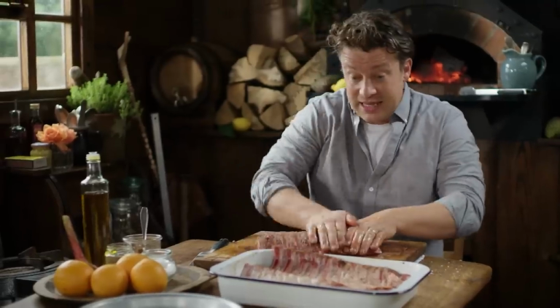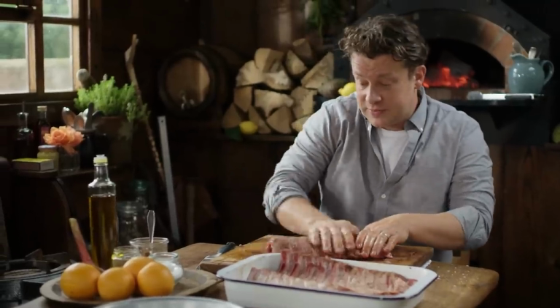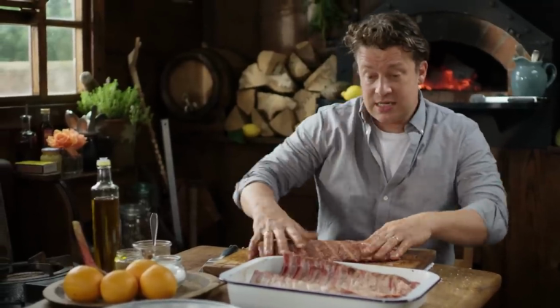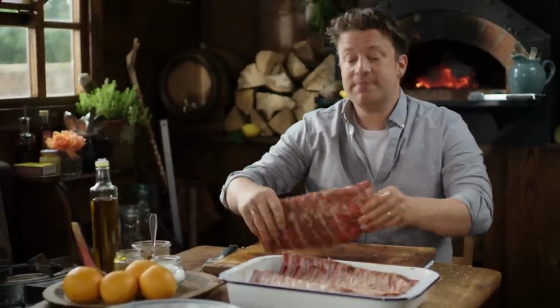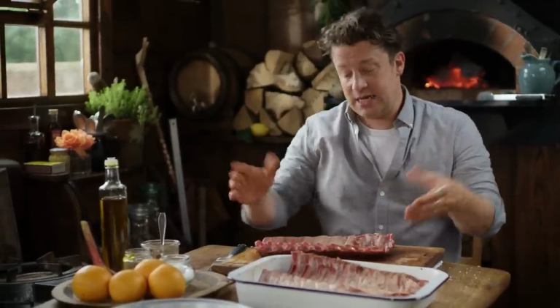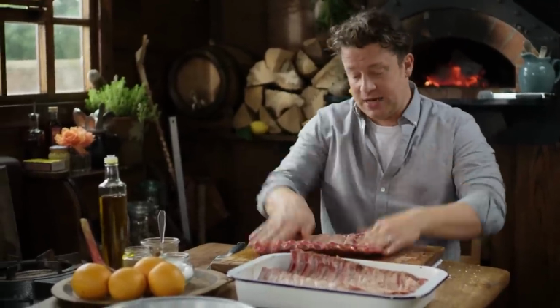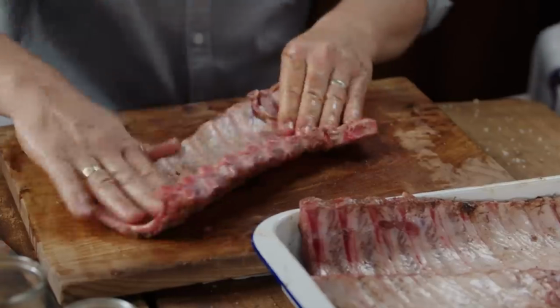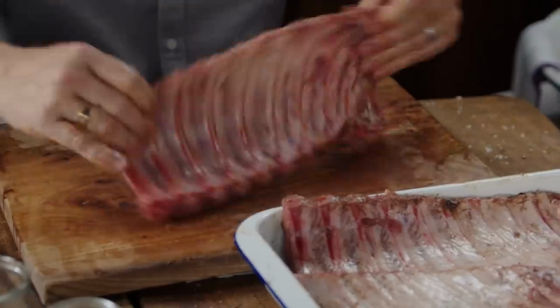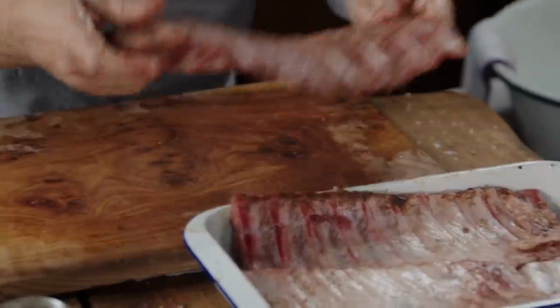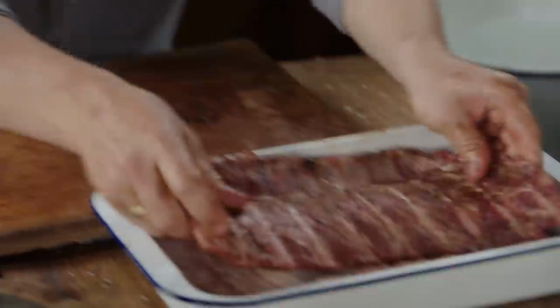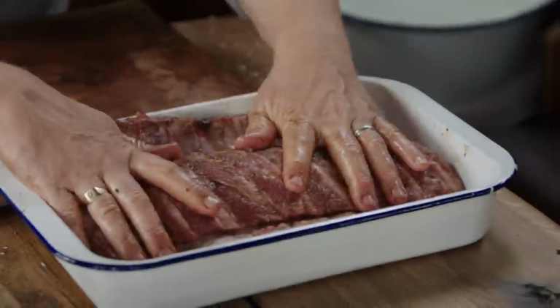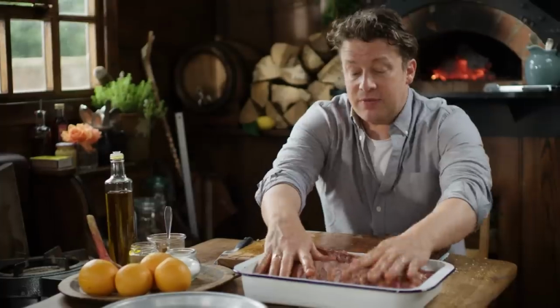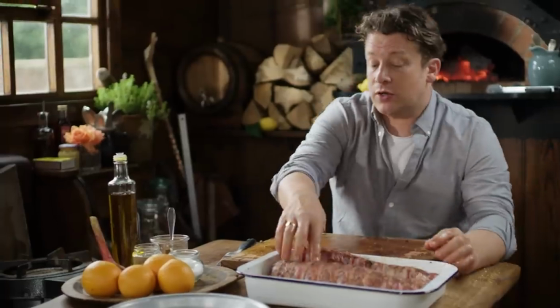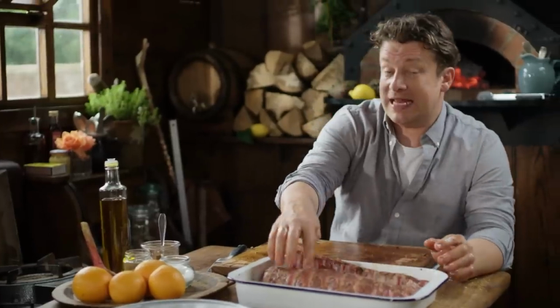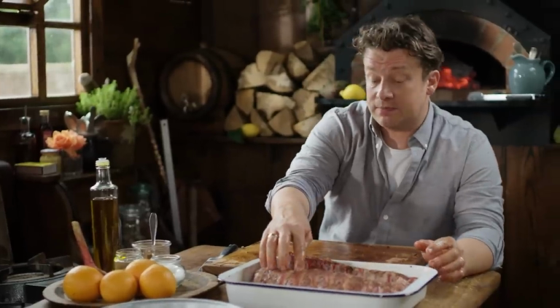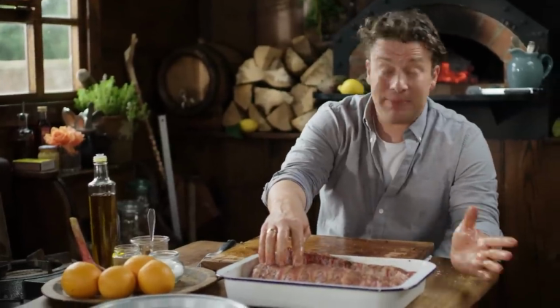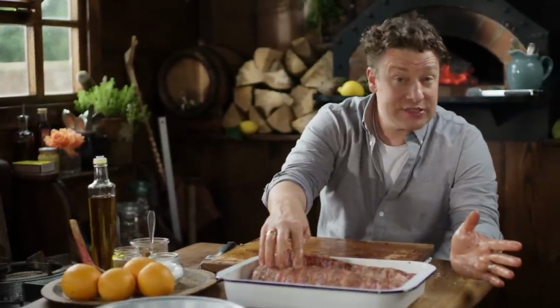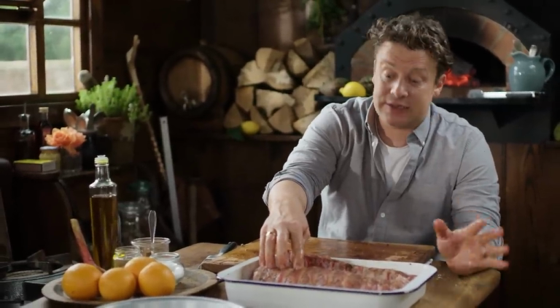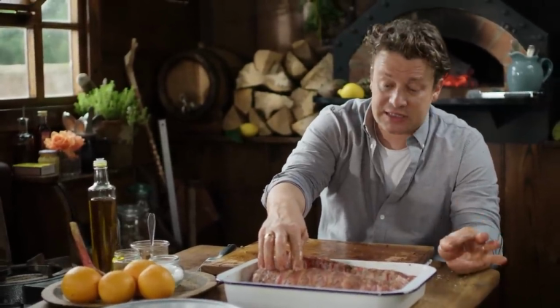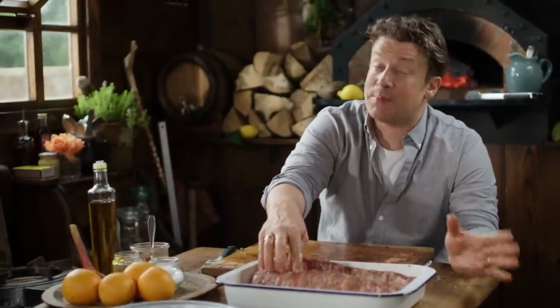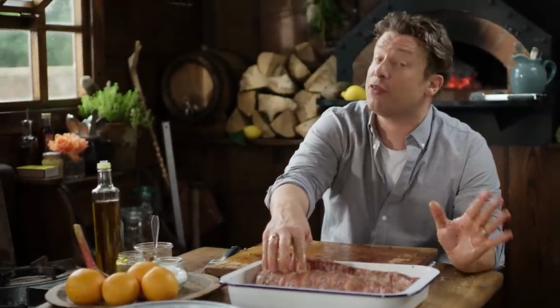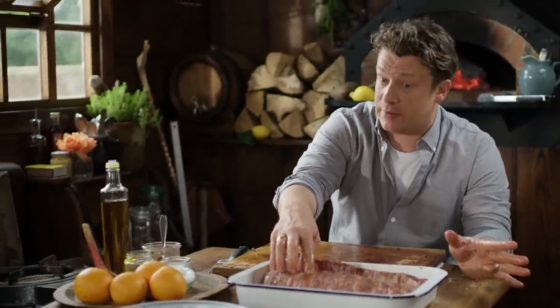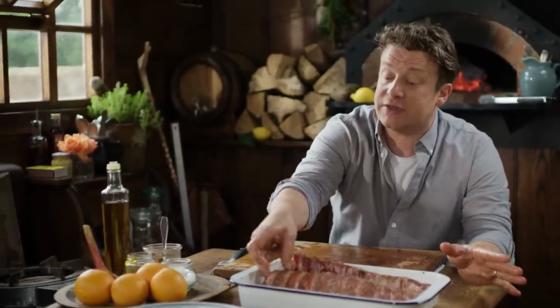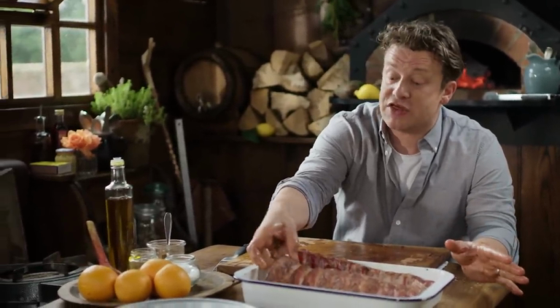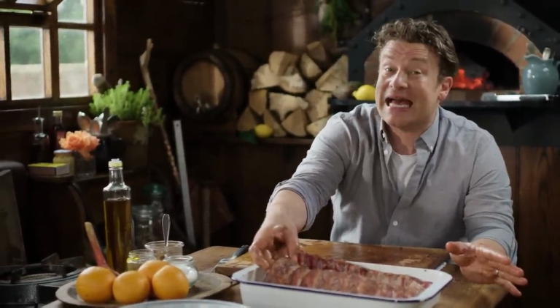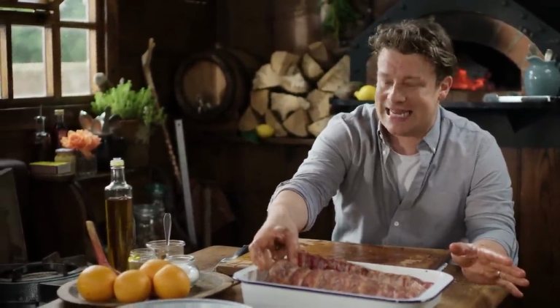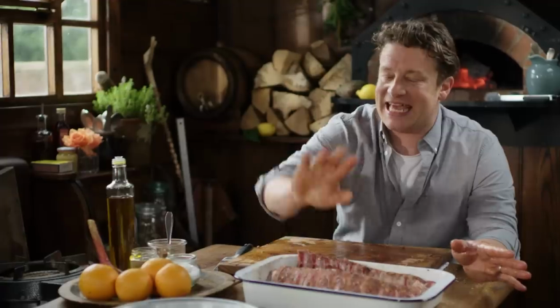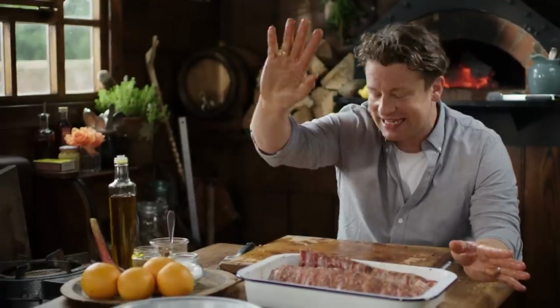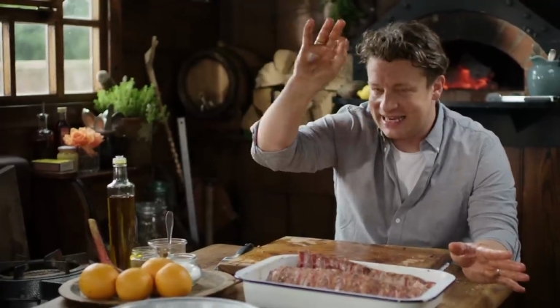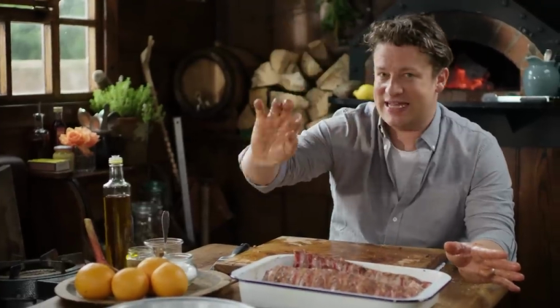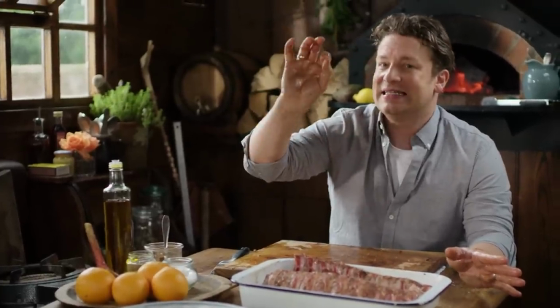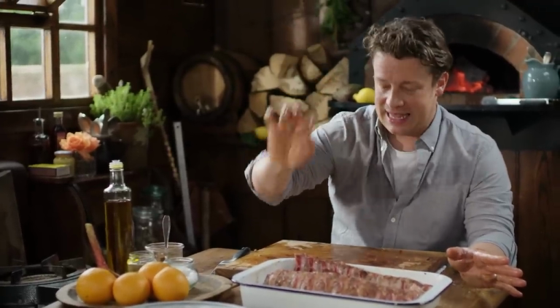Get those ribs smiley side up, and then the last one I'll put smiley side down. They'll cook in an oven at about 160 degrees Celsius for about three hours until you can pinch it and it's tender. Then it's ready to glaze.